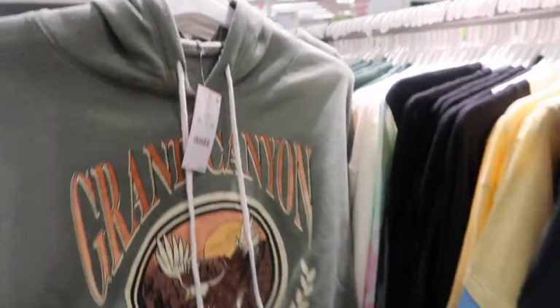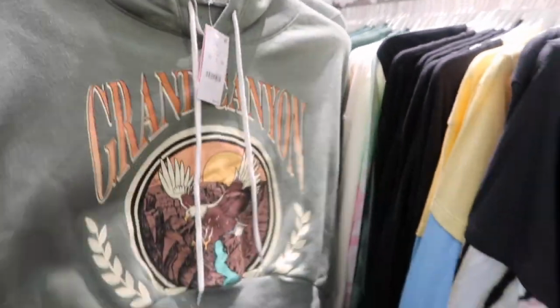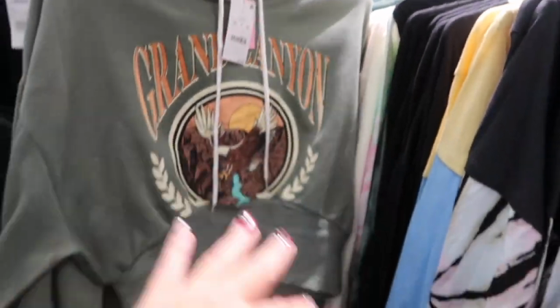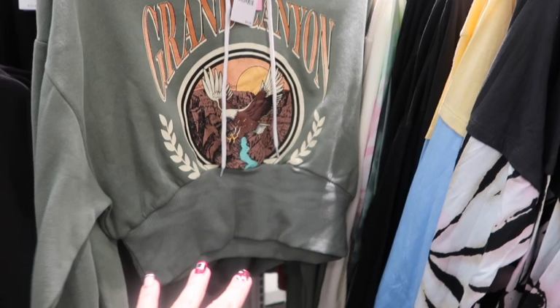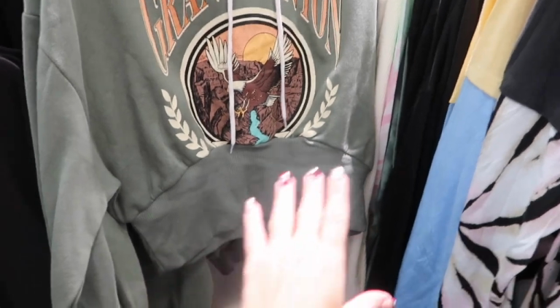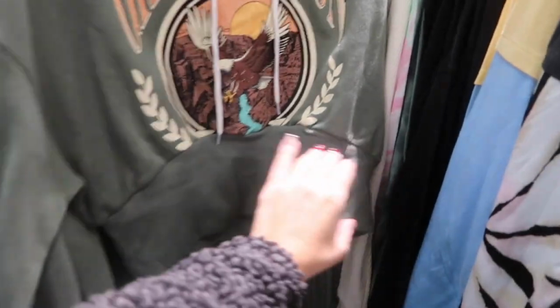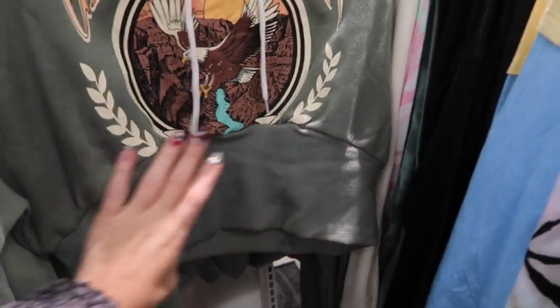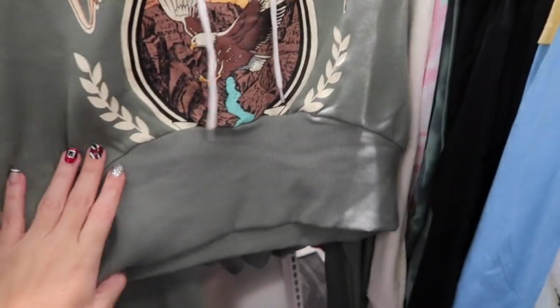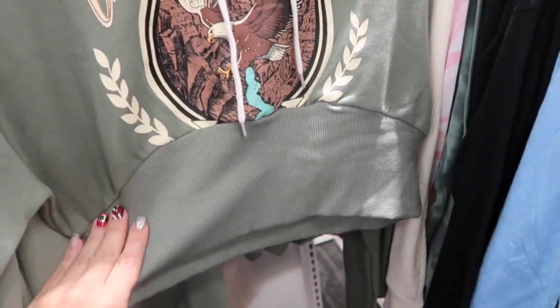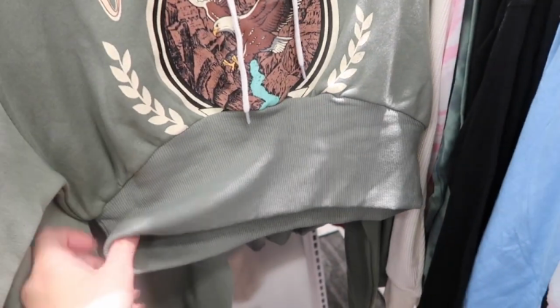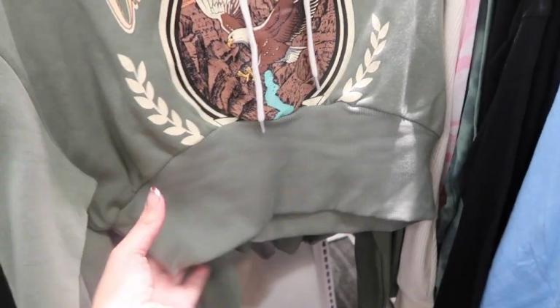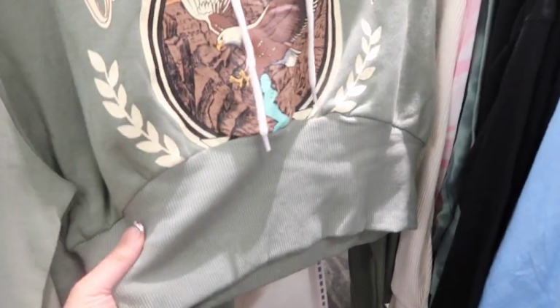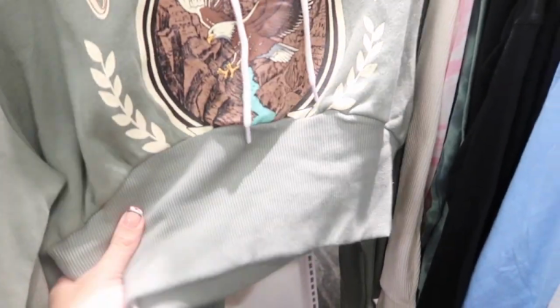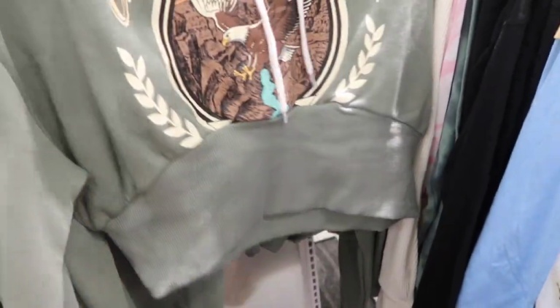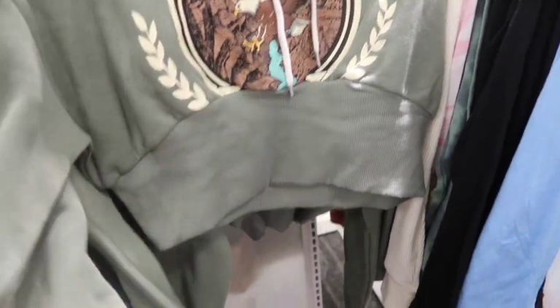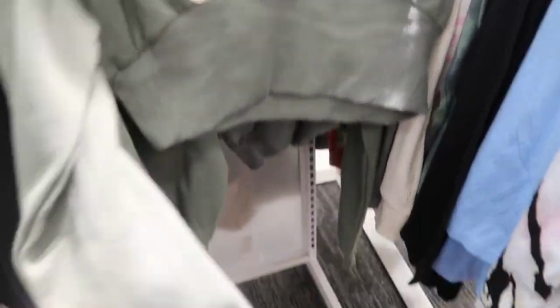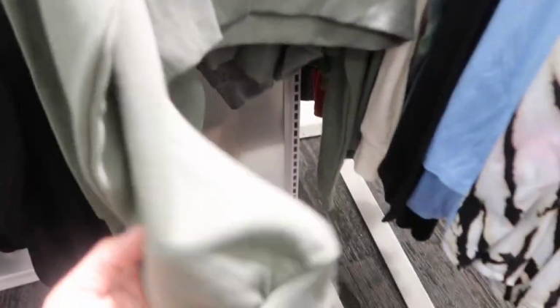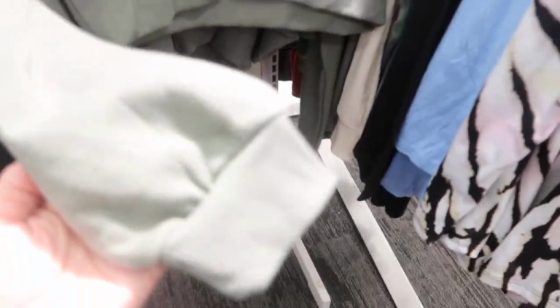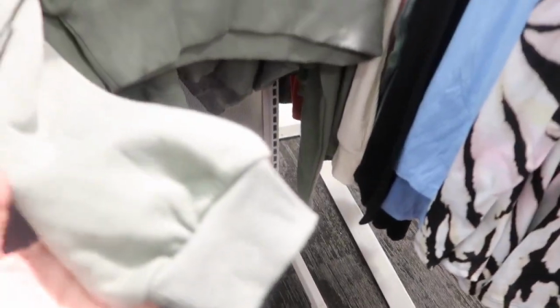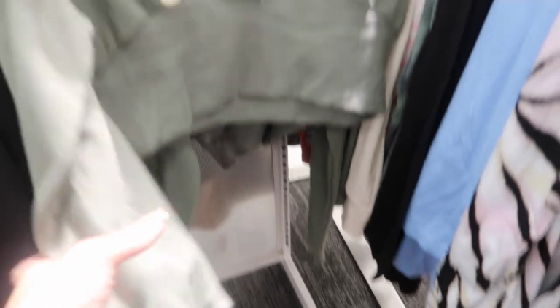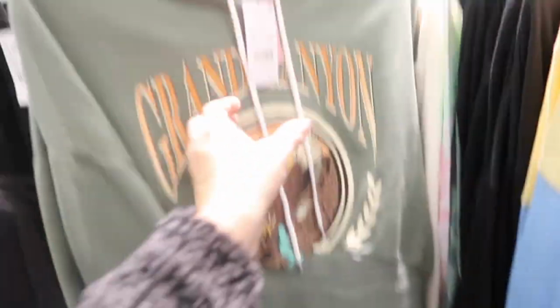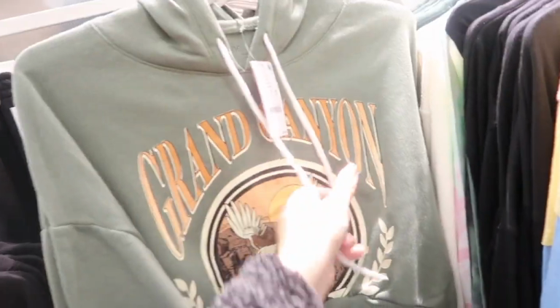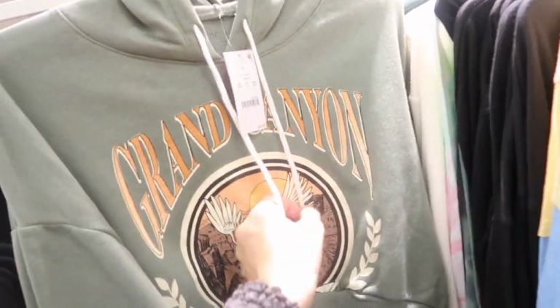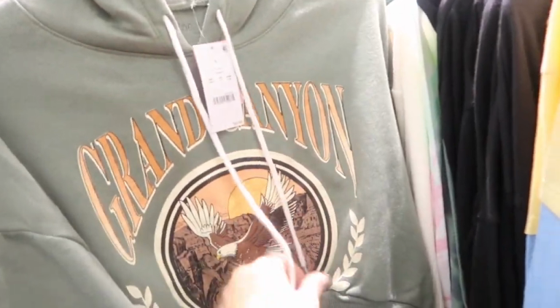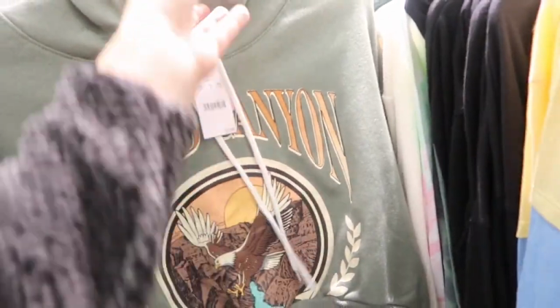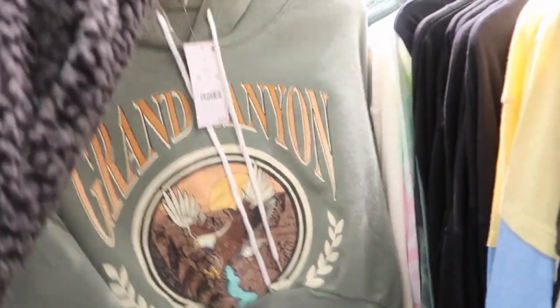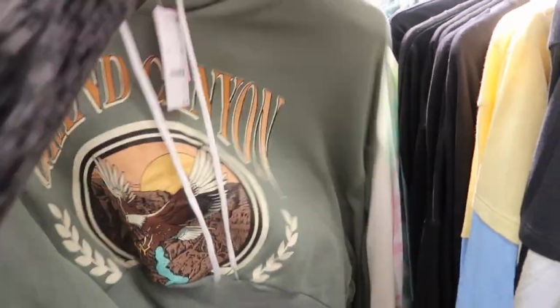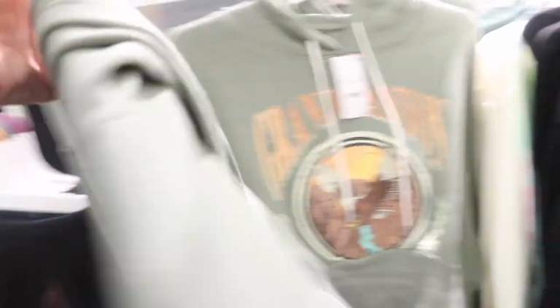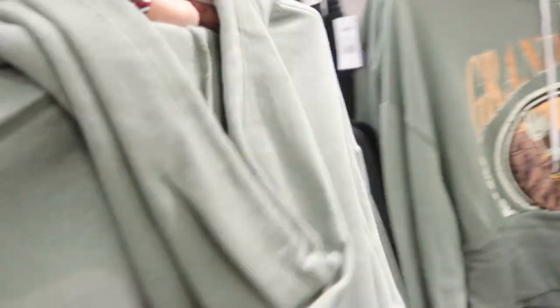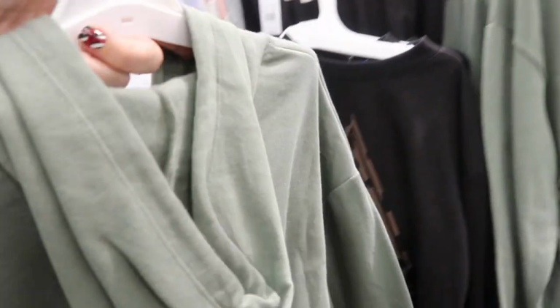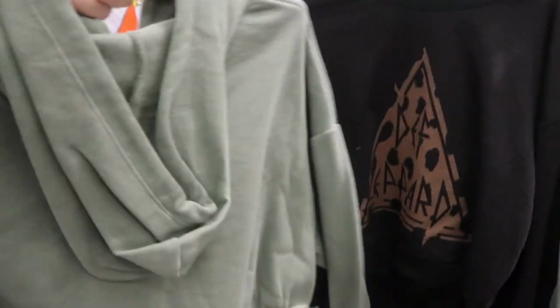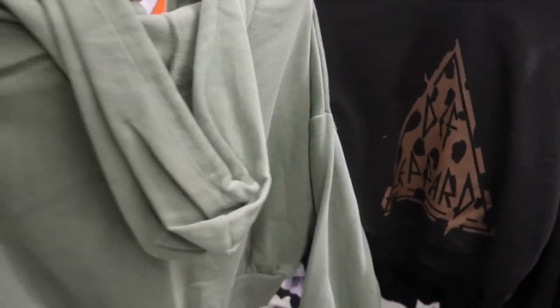This graphic sweatshirt is from Zoe and Liv — shorter fit with a band at the bottom, really nice and fitted, ribbing at the wrist, and a drawstring. These are going to be $24.99.